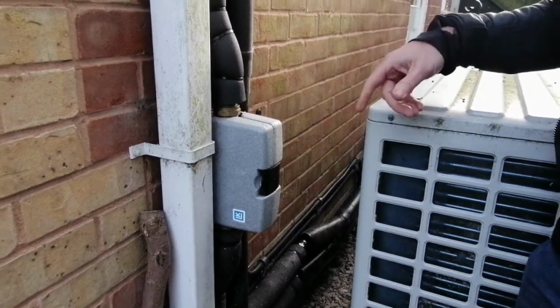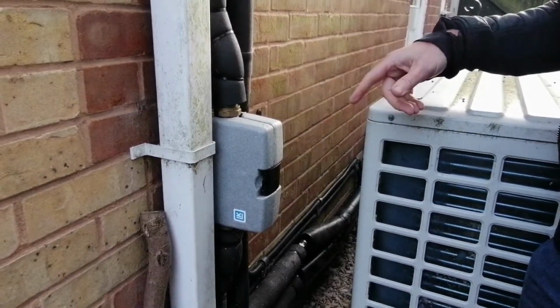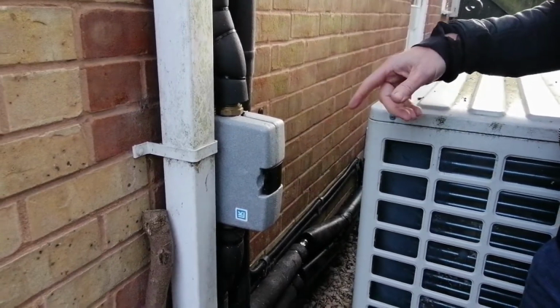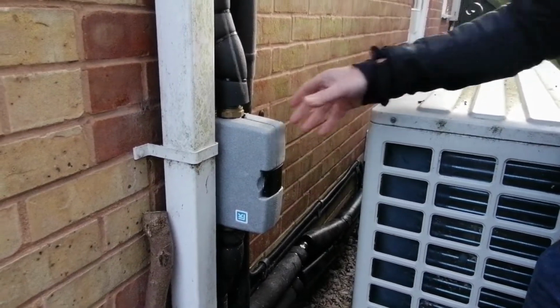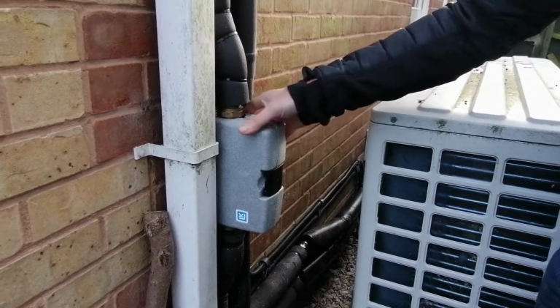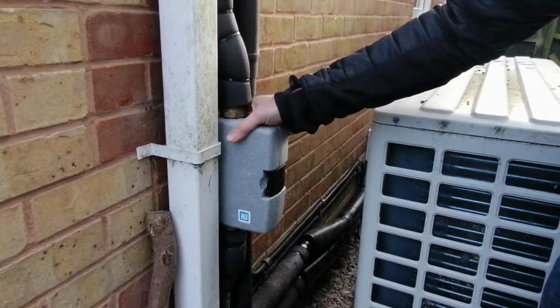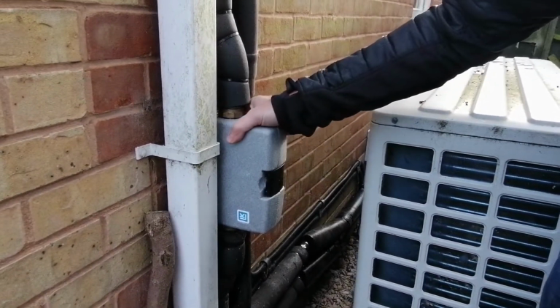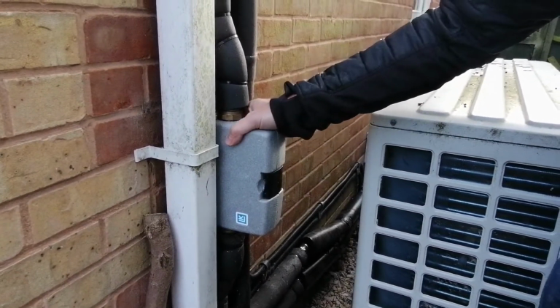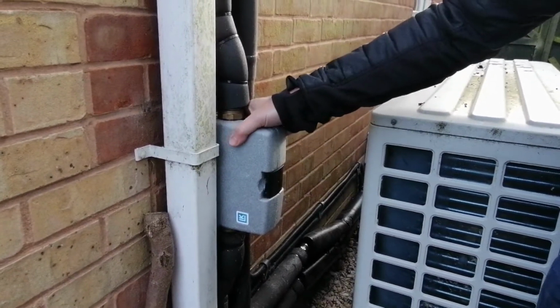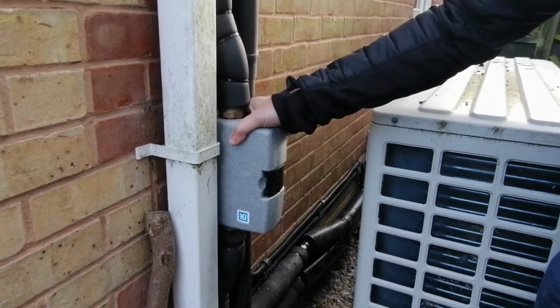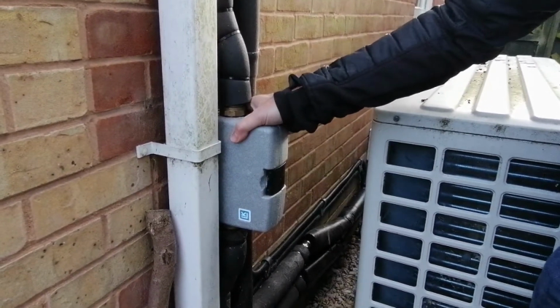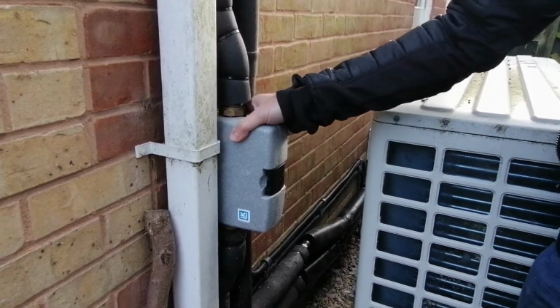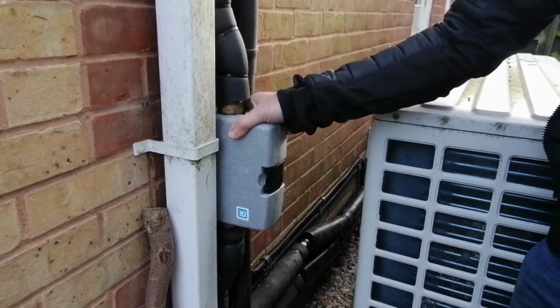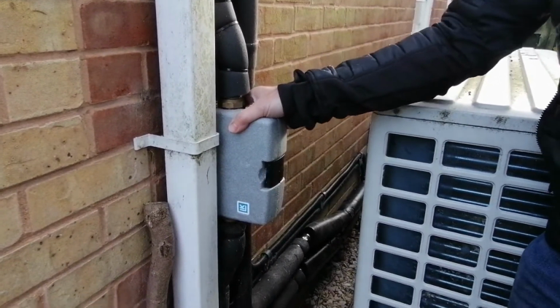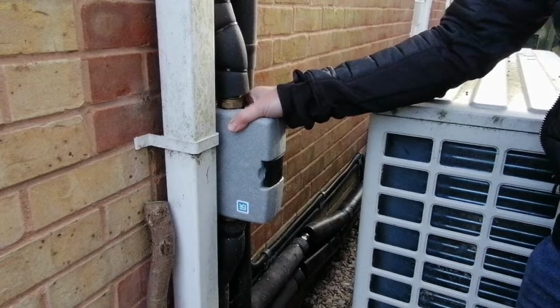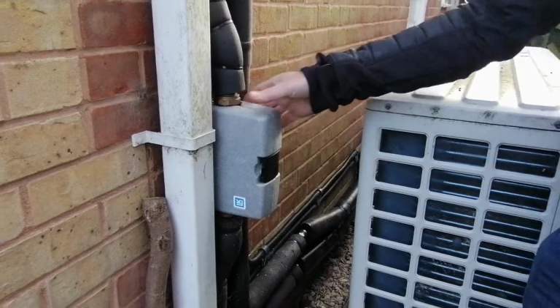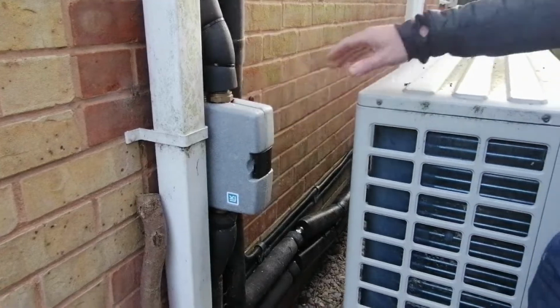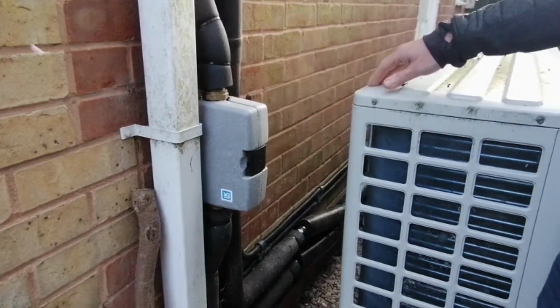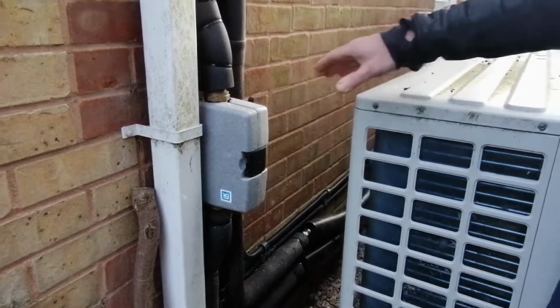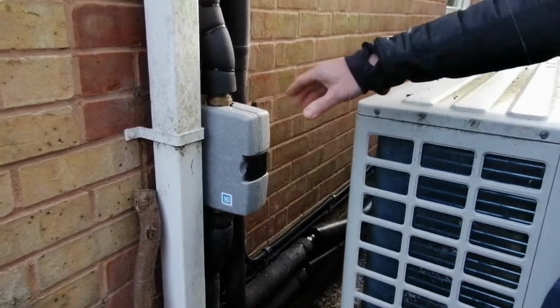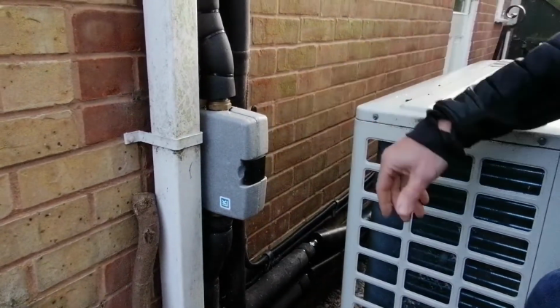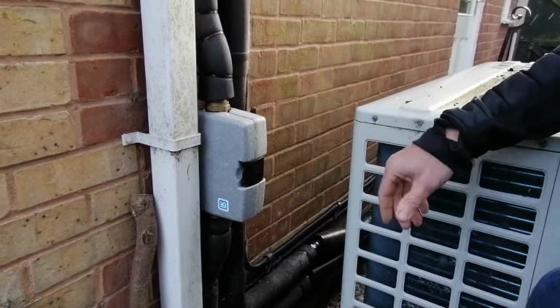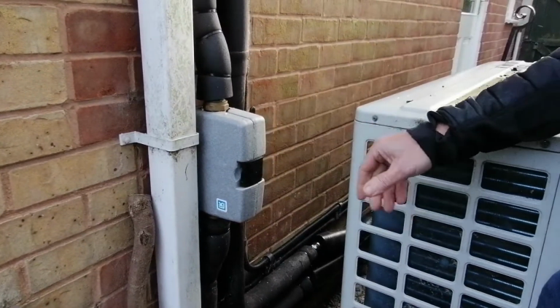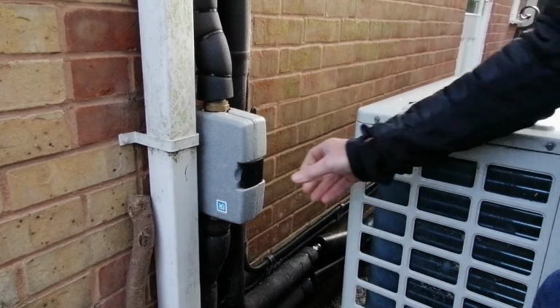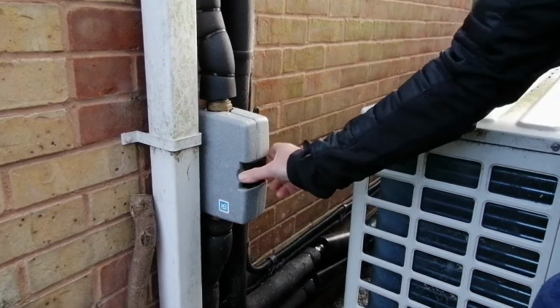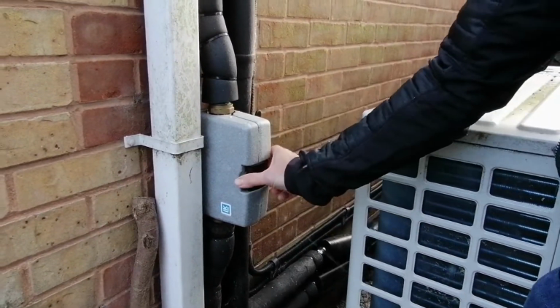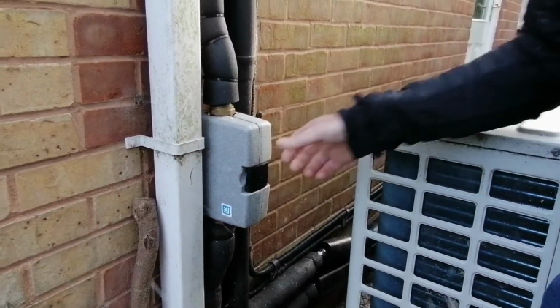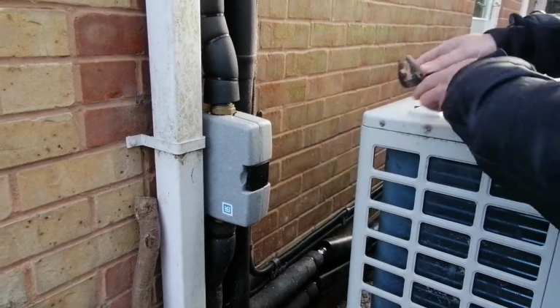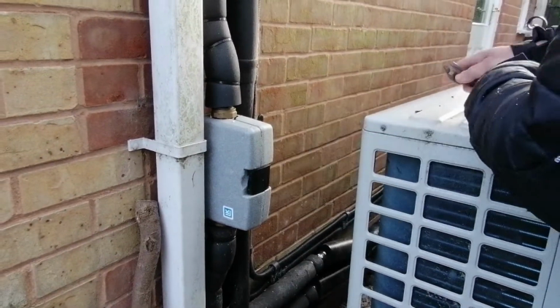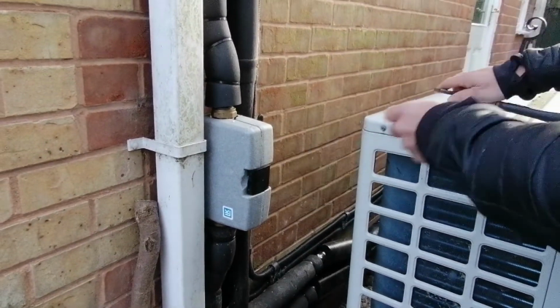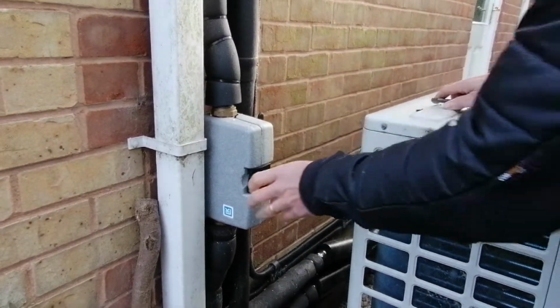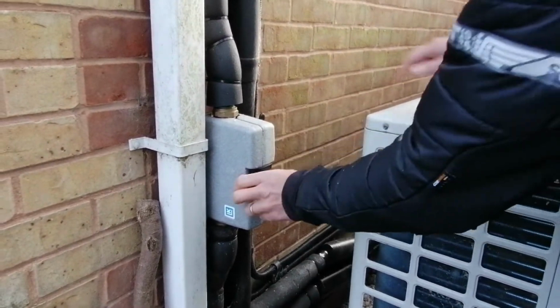Our filters are always housed in these casing boxes and they're usually either beside or behind the heat pump. So first of all, remove the case.